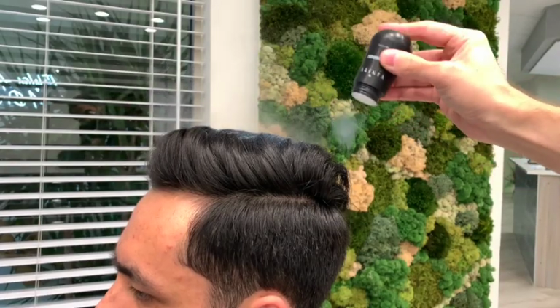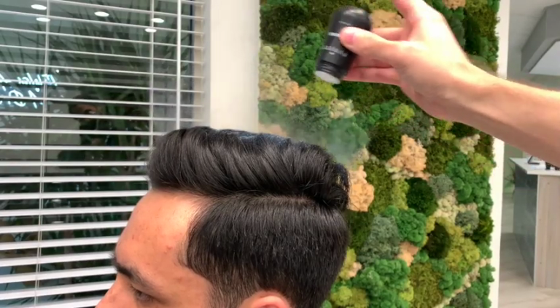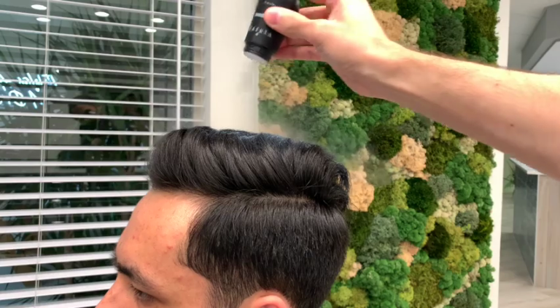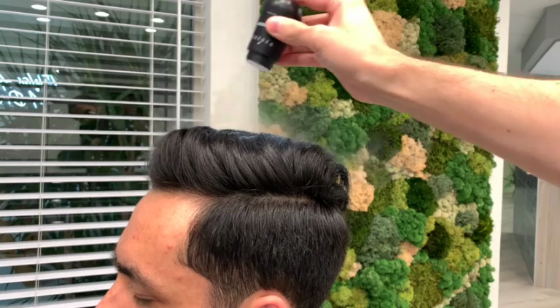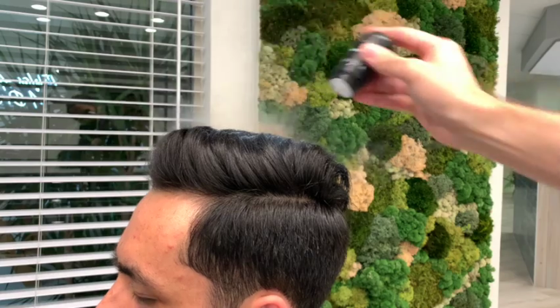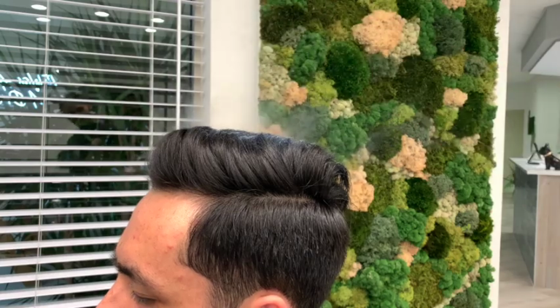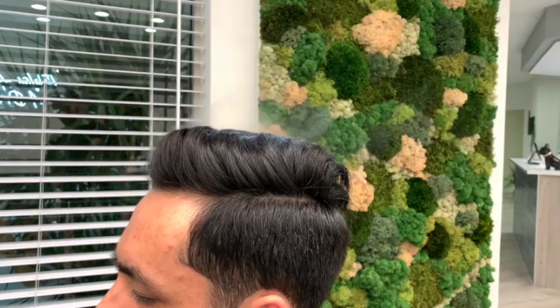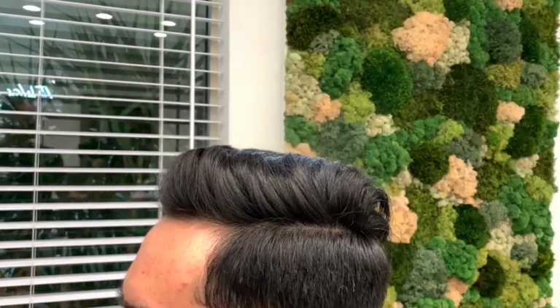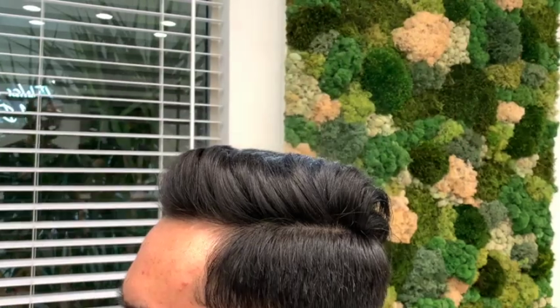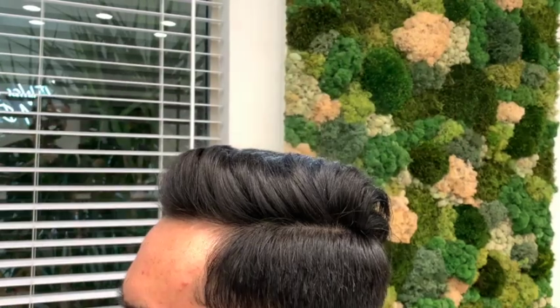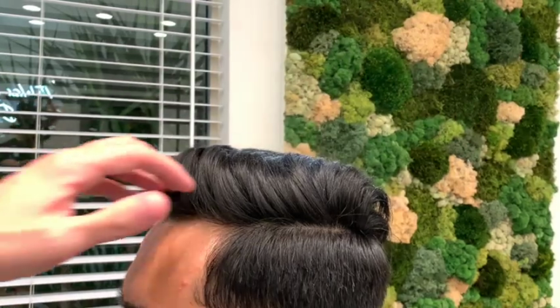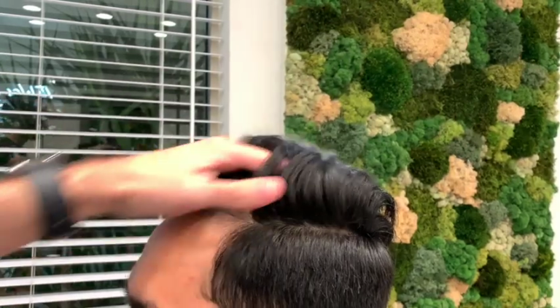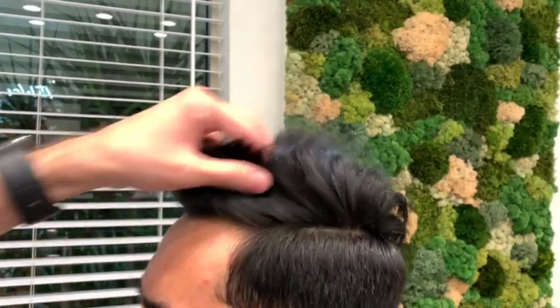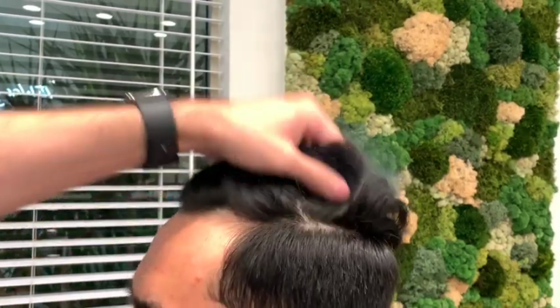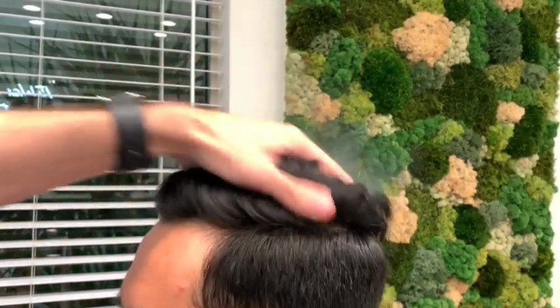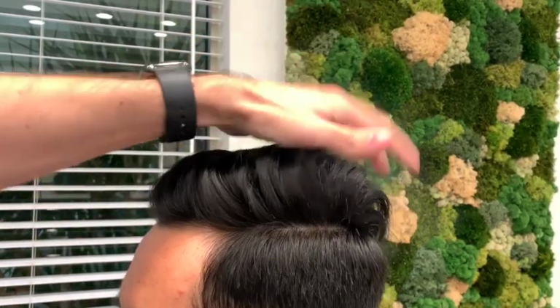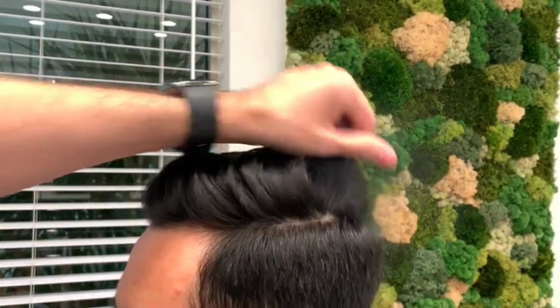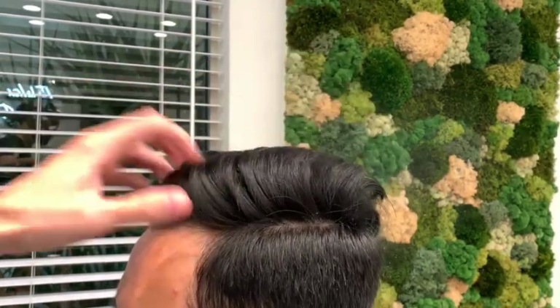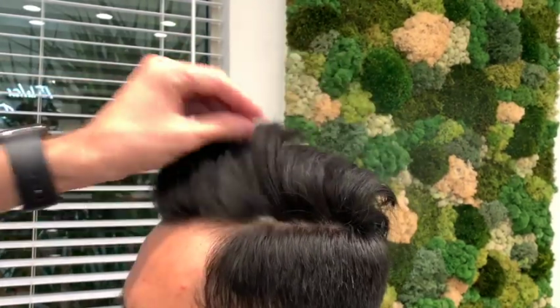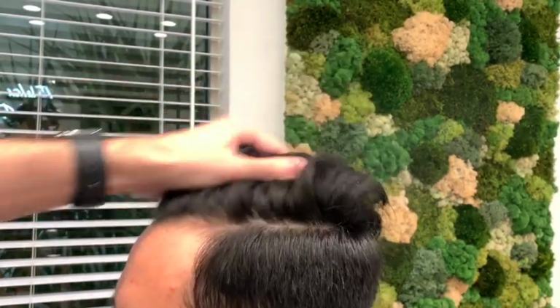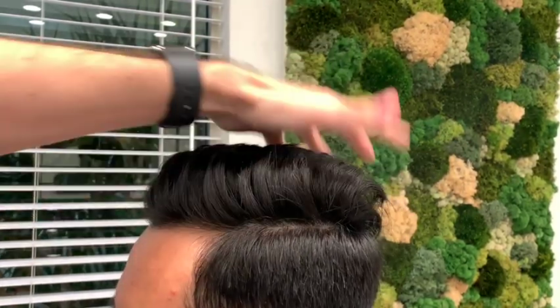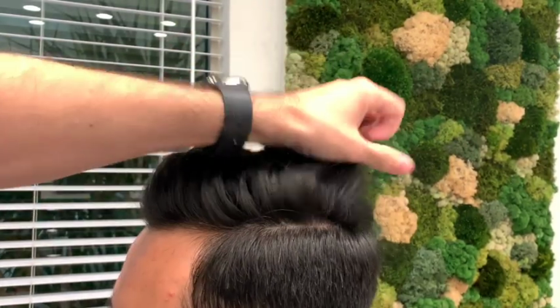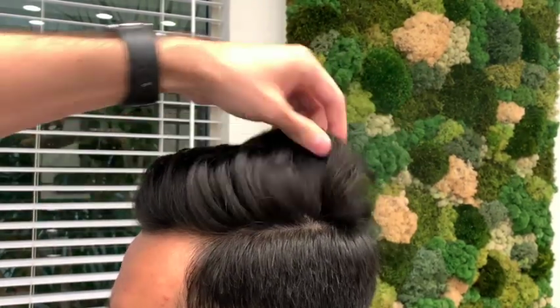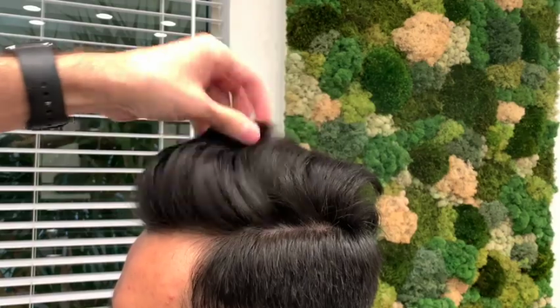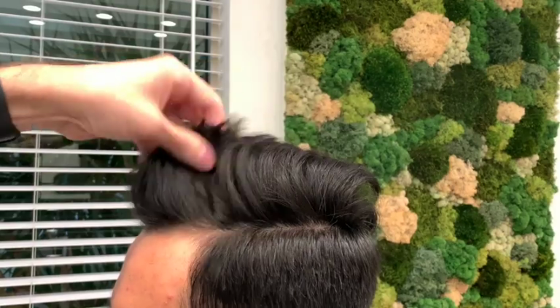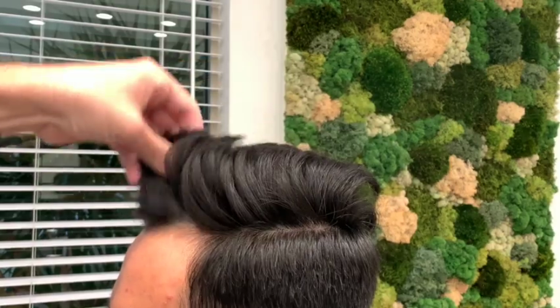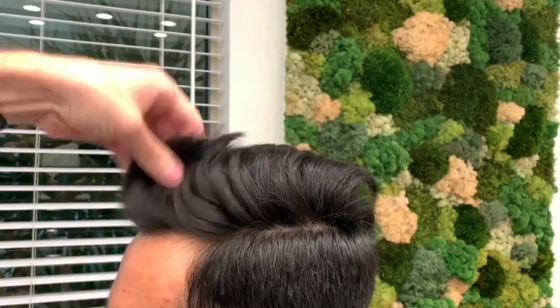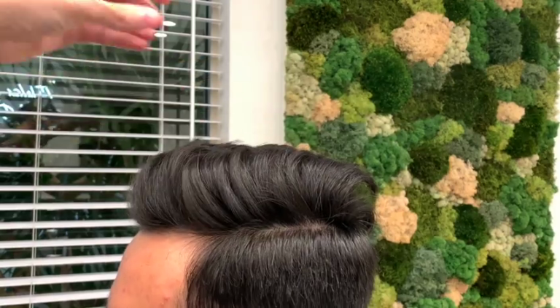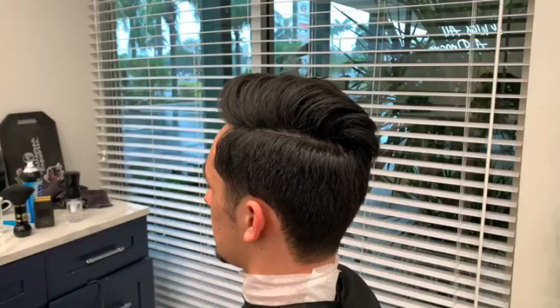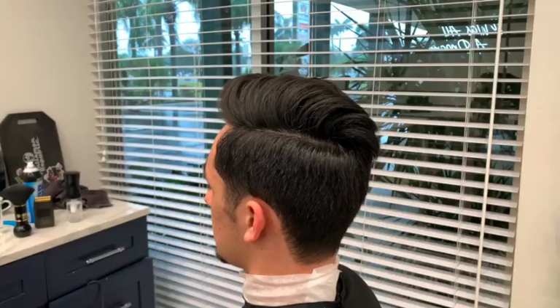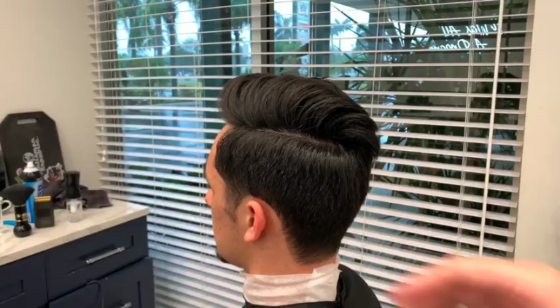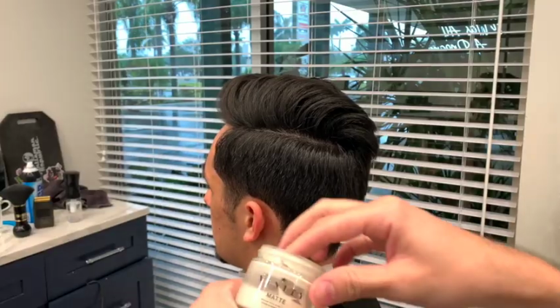Now I'm going to apply a little bit of texture powder. Be sure to rub it in very well — this is going to give the hair a lot of volume. This is a very important step.